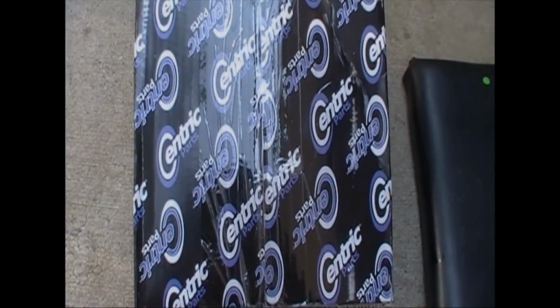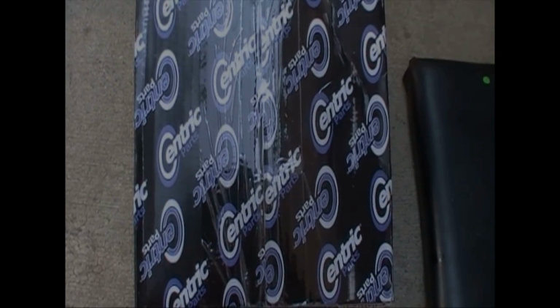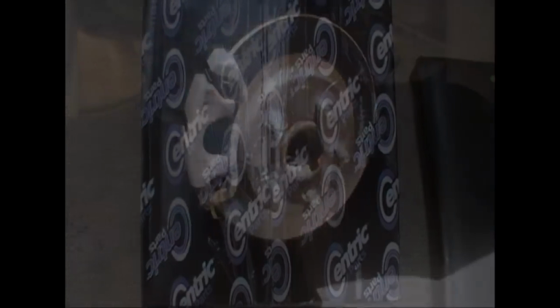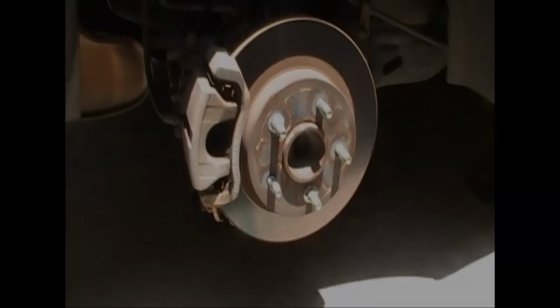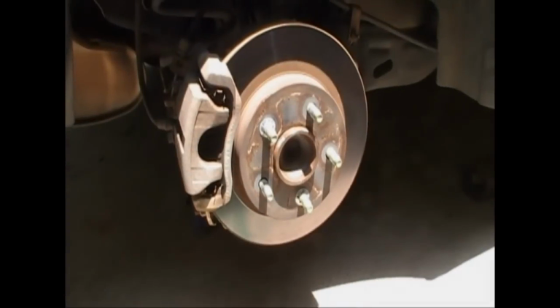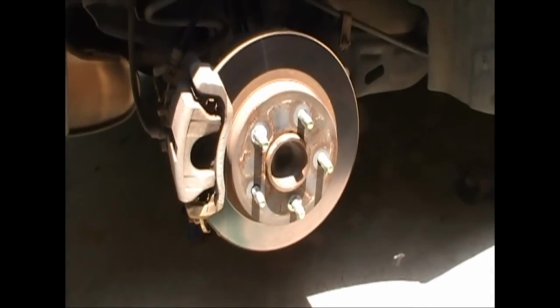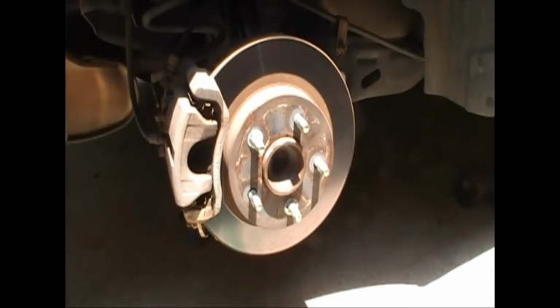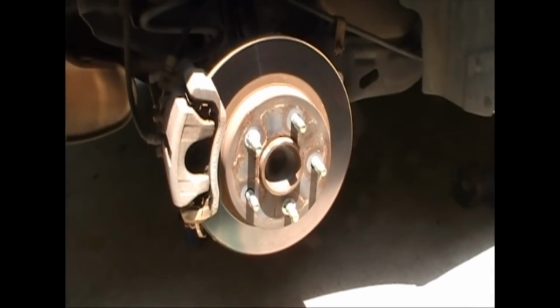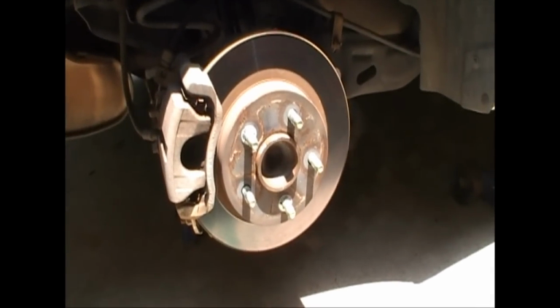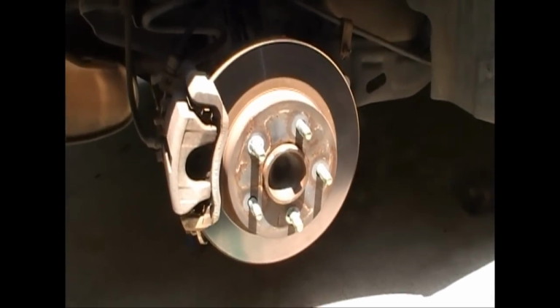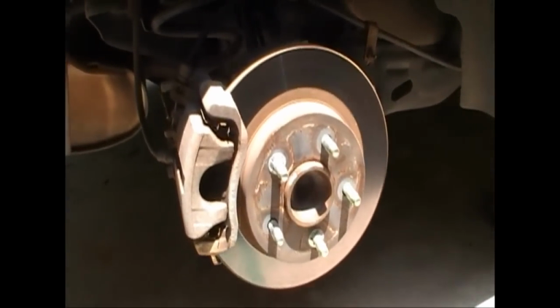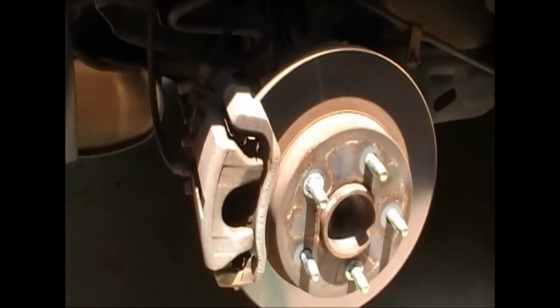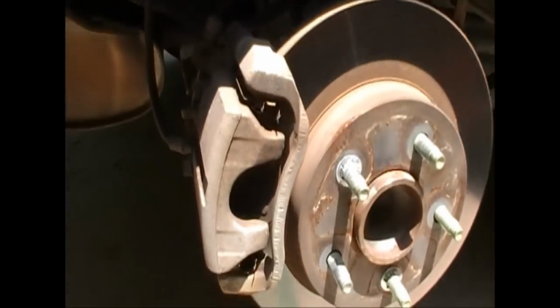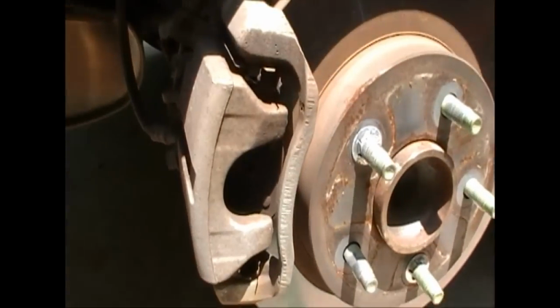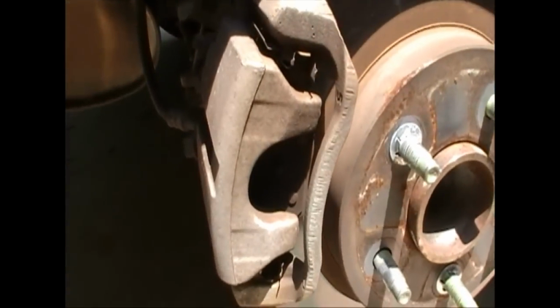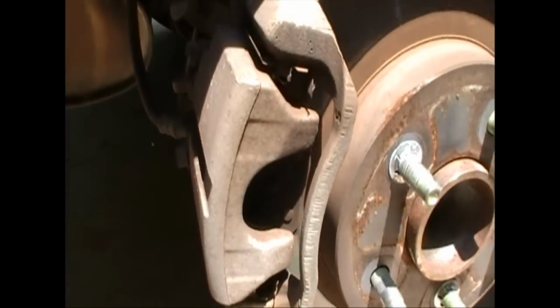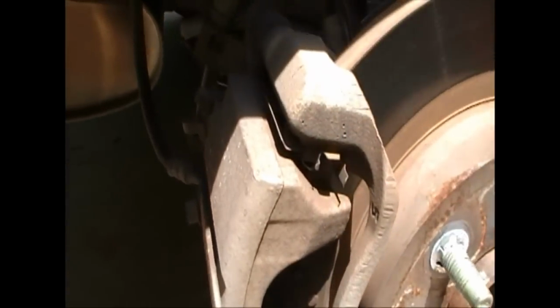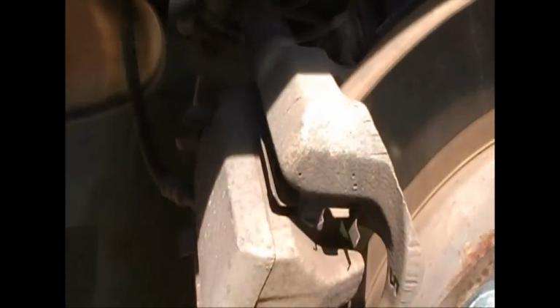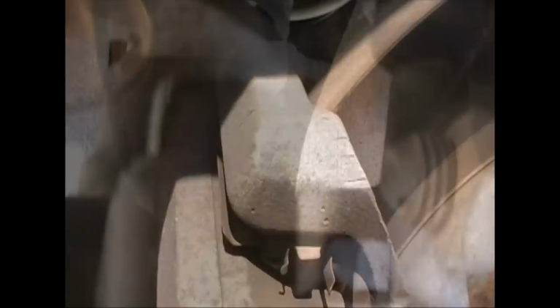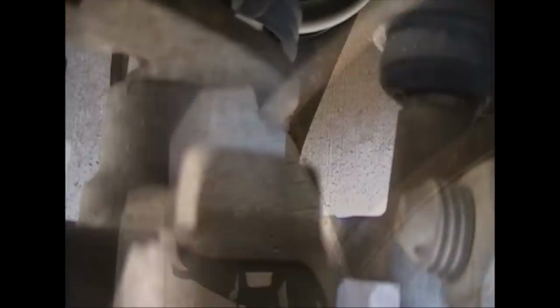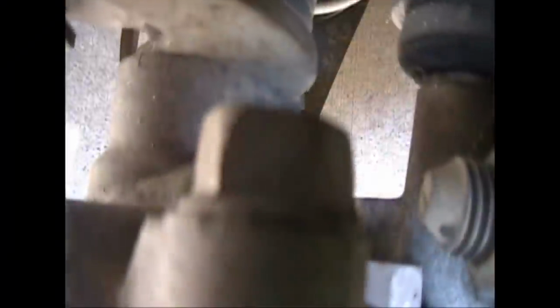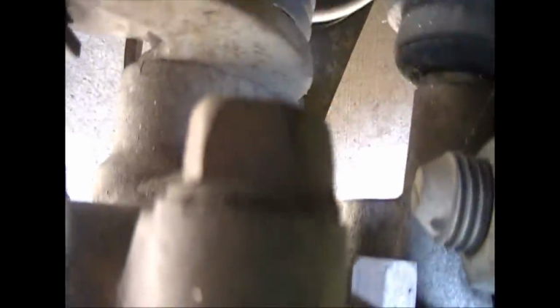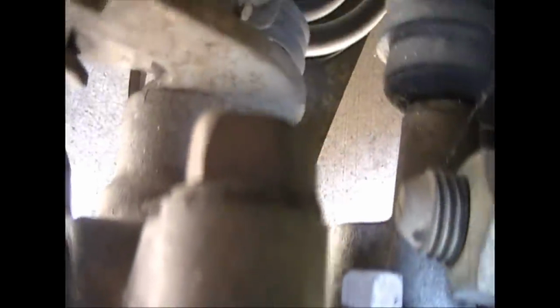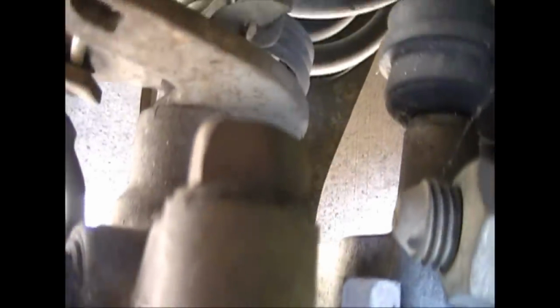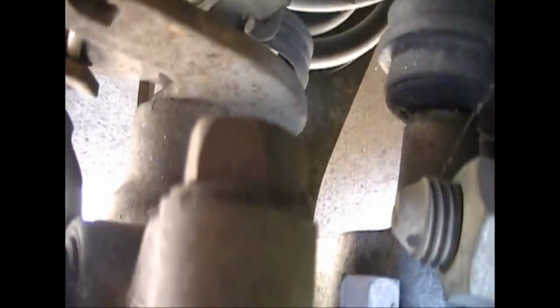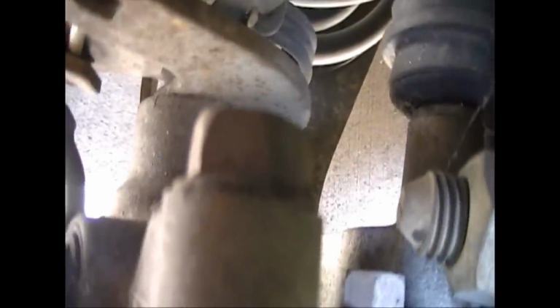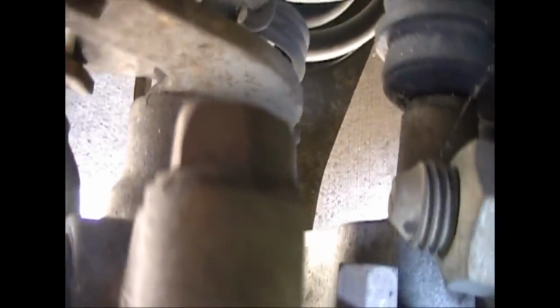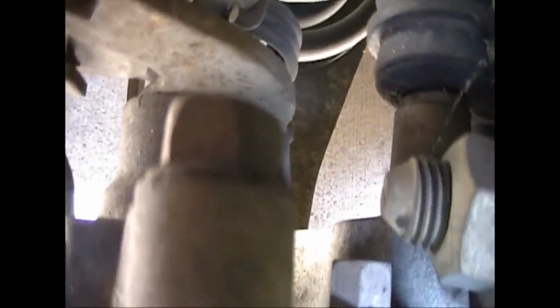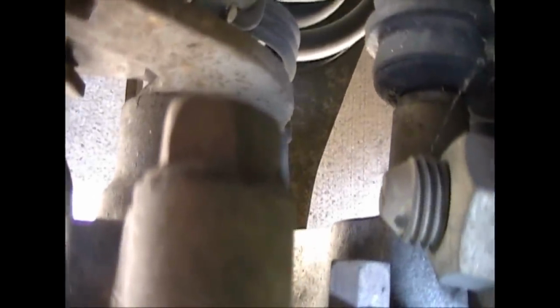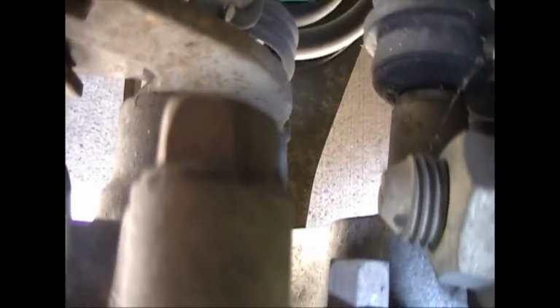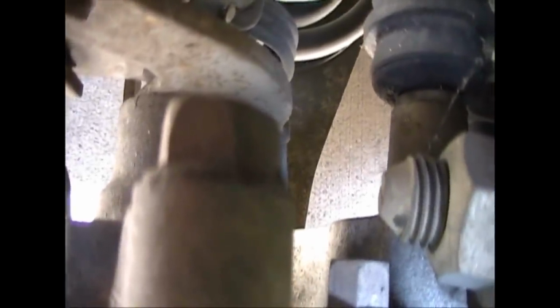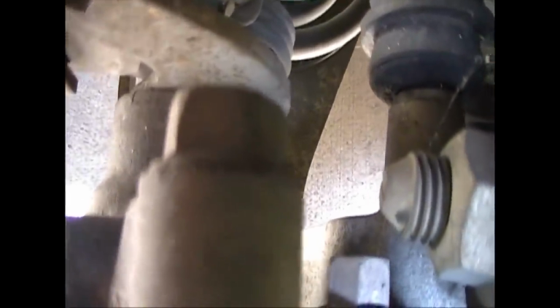We're going to use Akebono brakes — I really like how they feel — and Centric rotors, which are middle-of-the-road rotors.